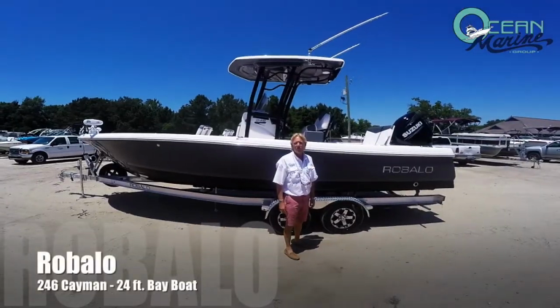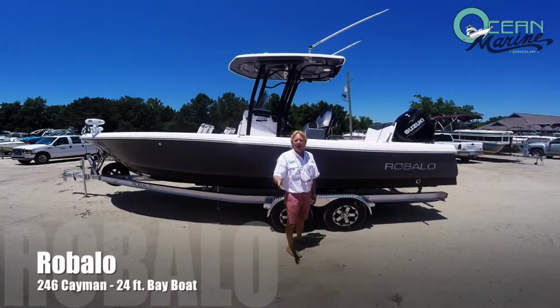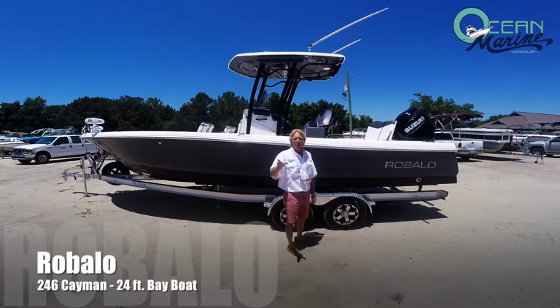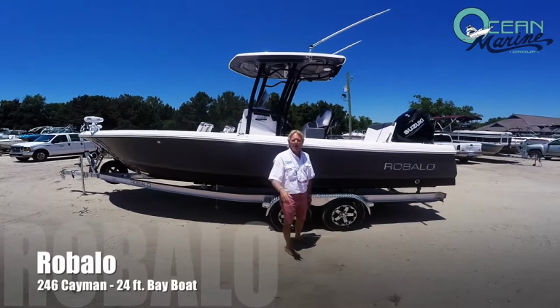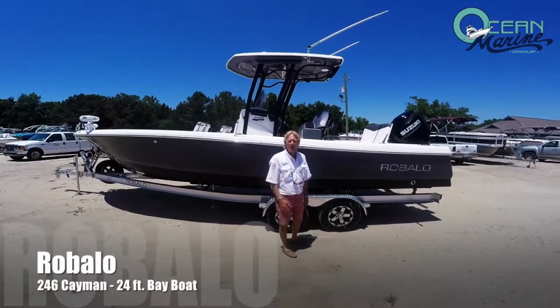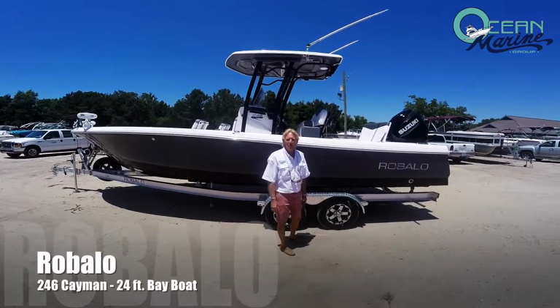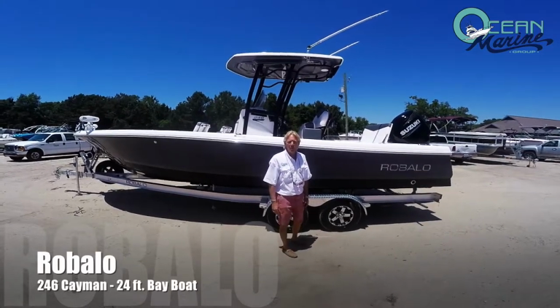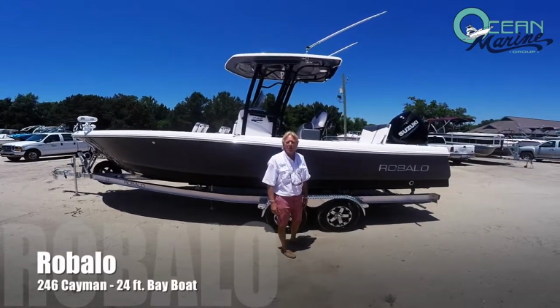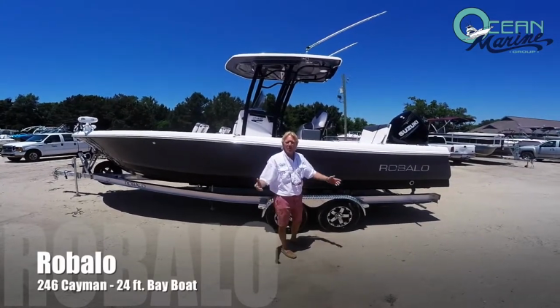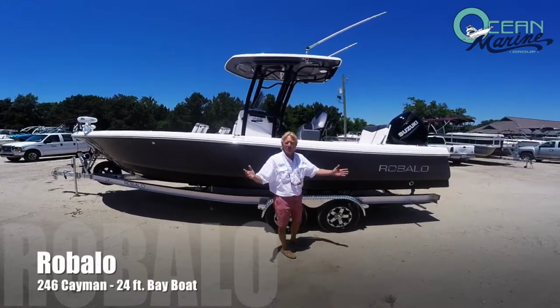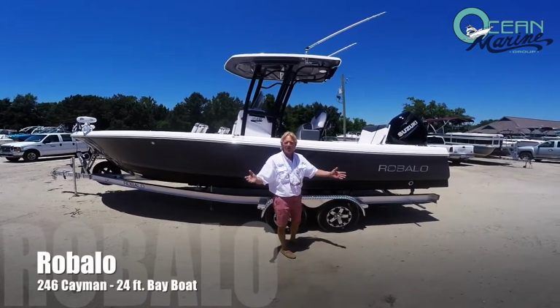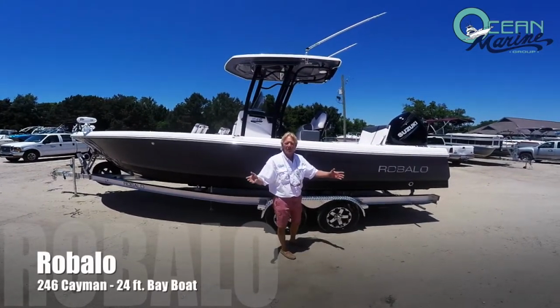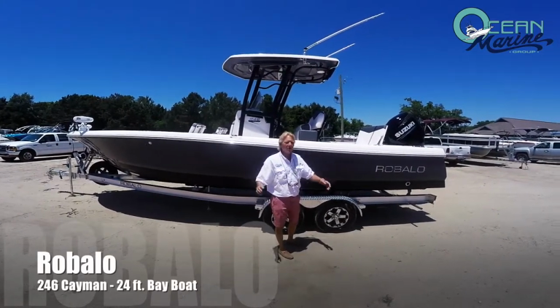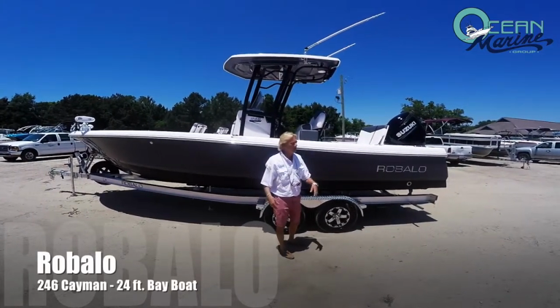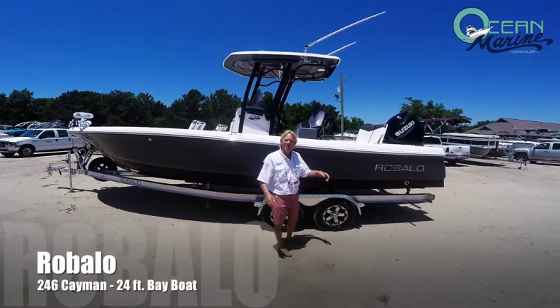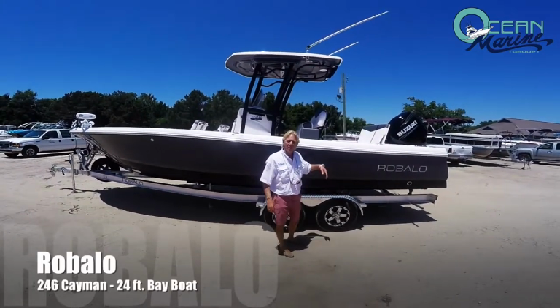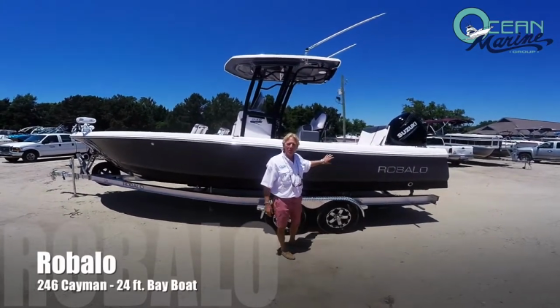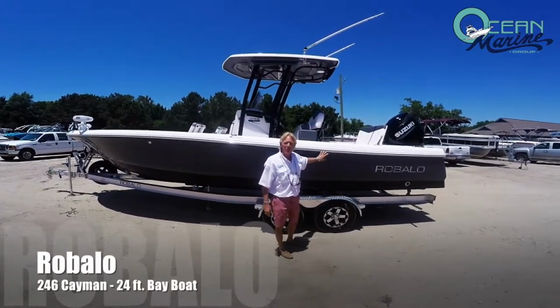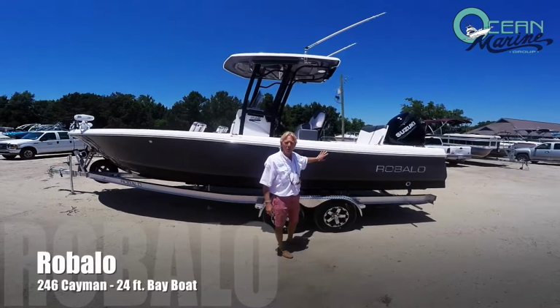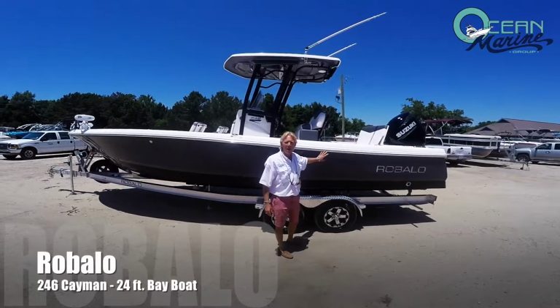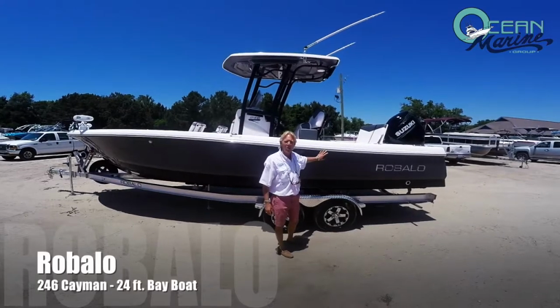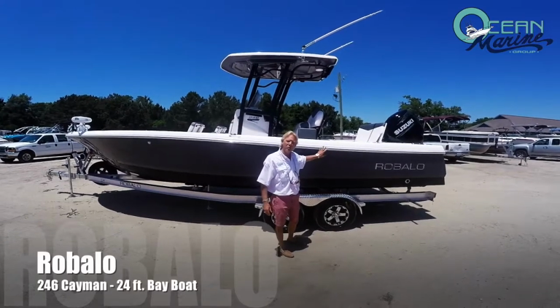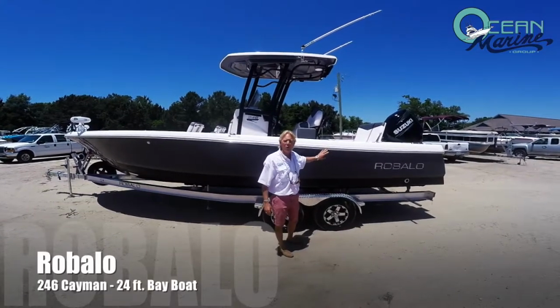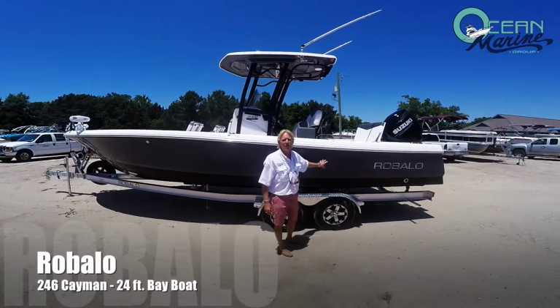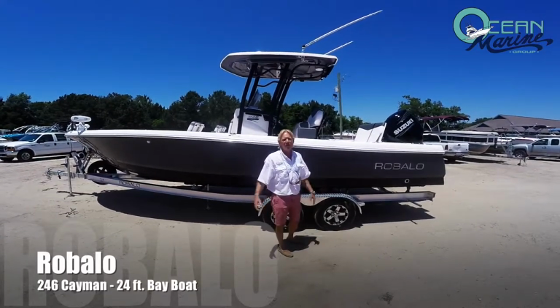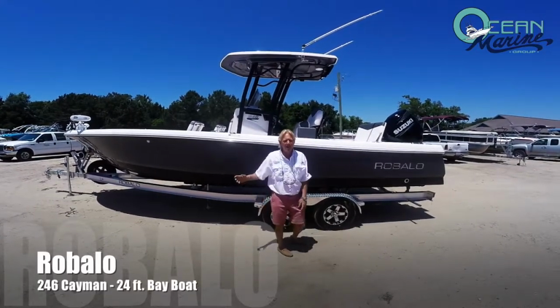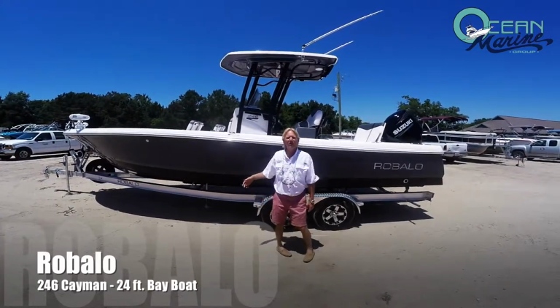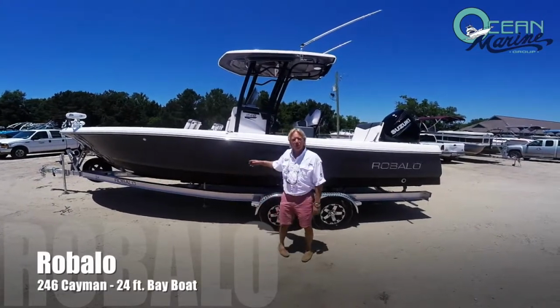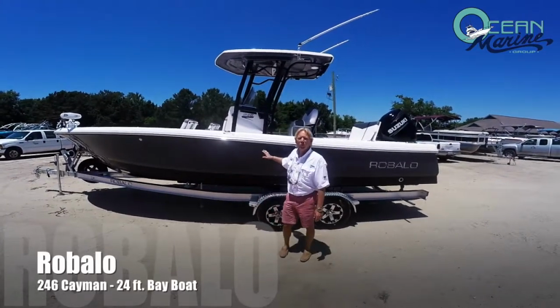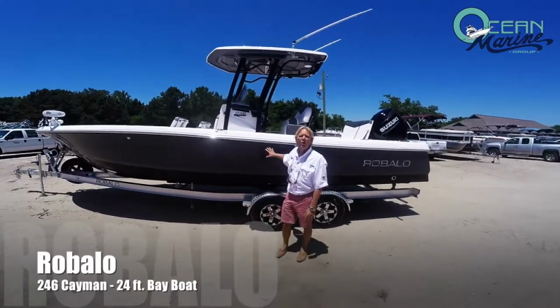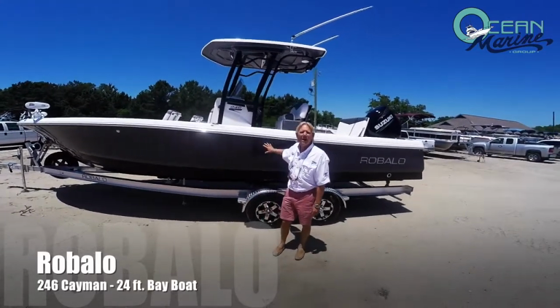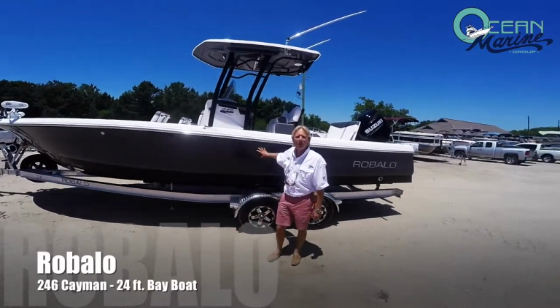Hi, I'm Rob Pond with Ocean Marine Group in Ocean Springs, Mississippi. Today we're going to preview the Robolo 246 Cayman 24-foot bayboat.